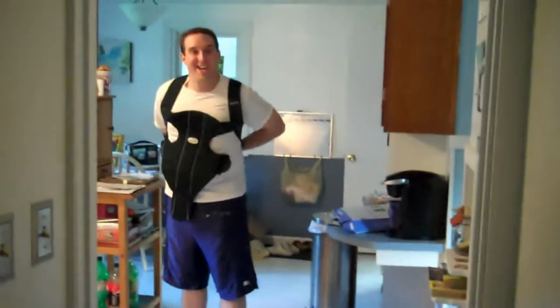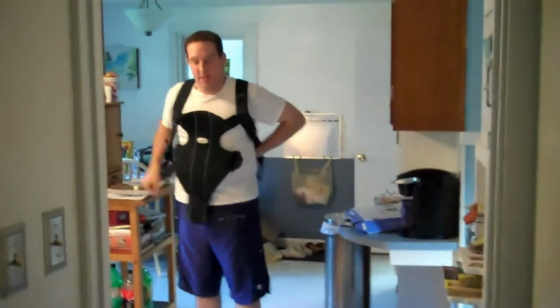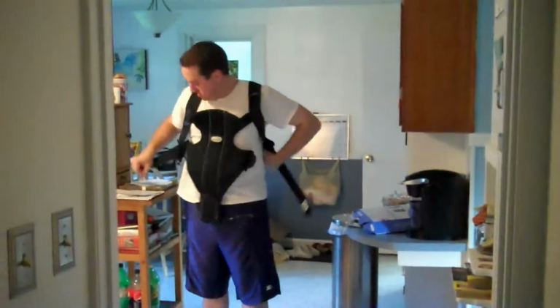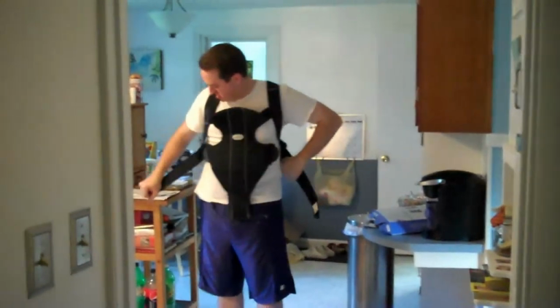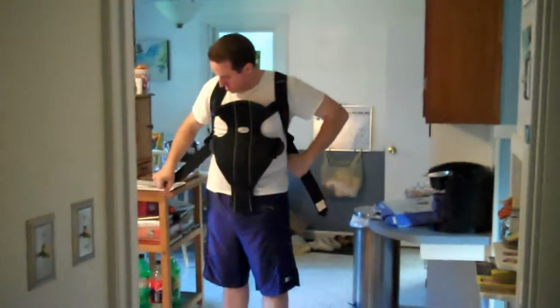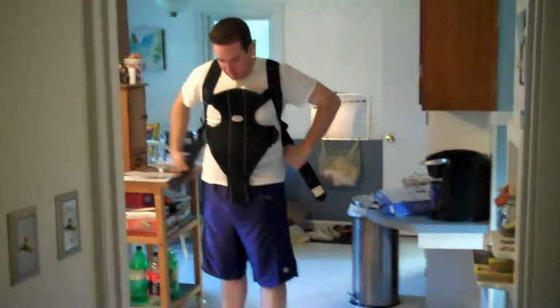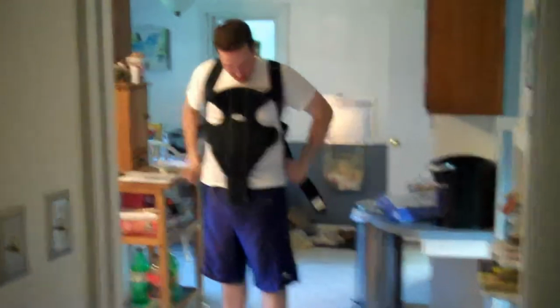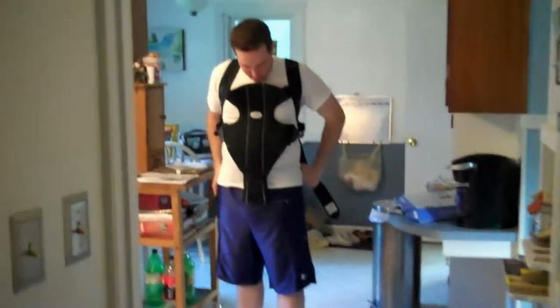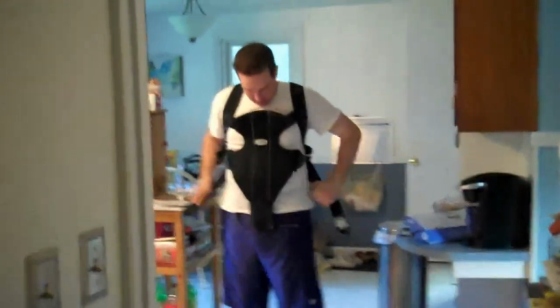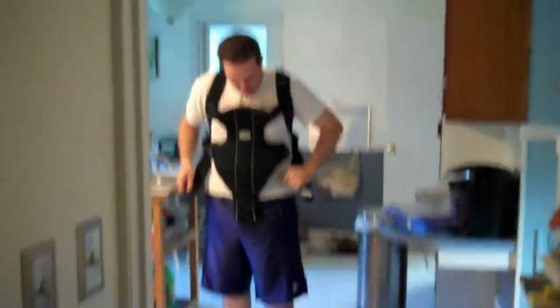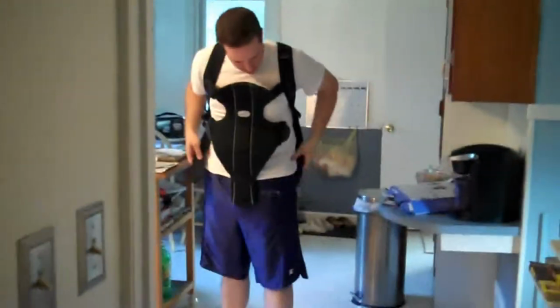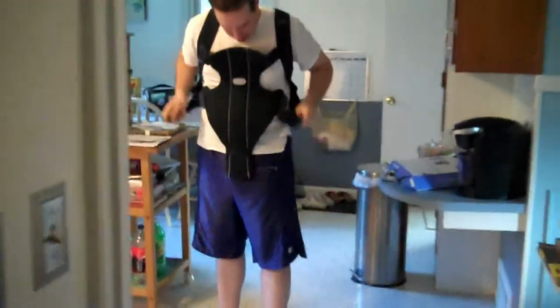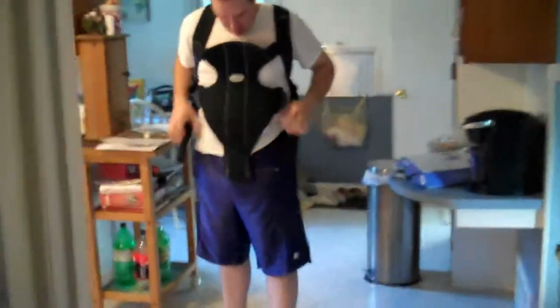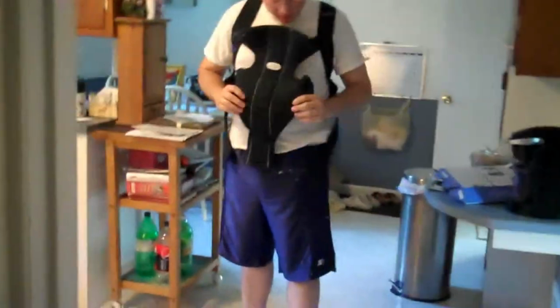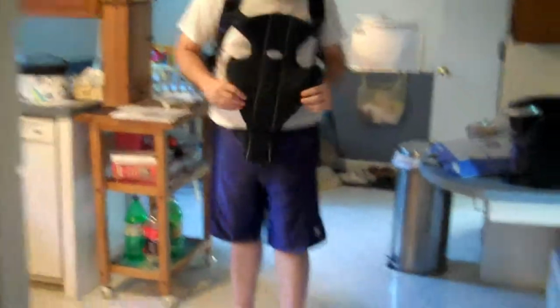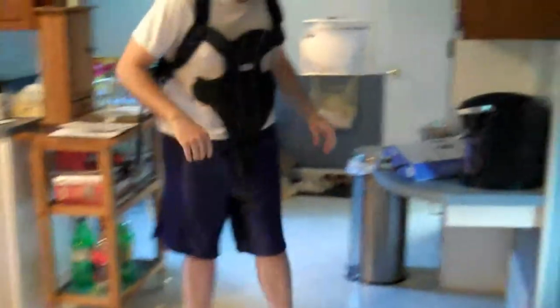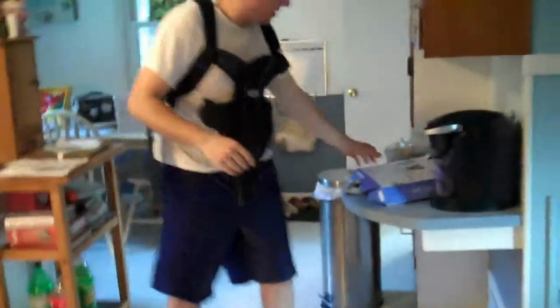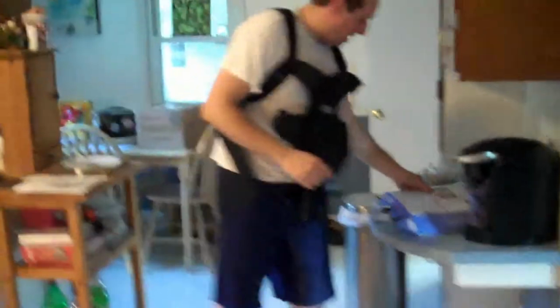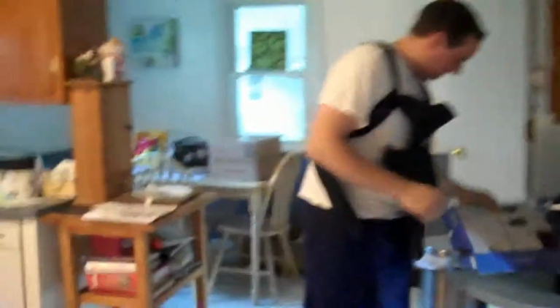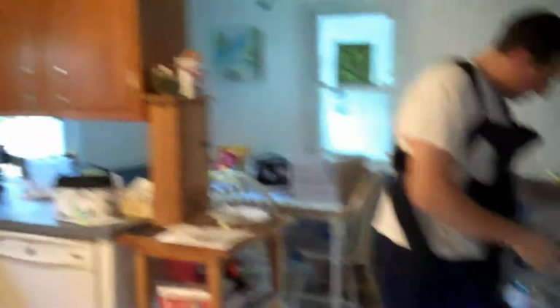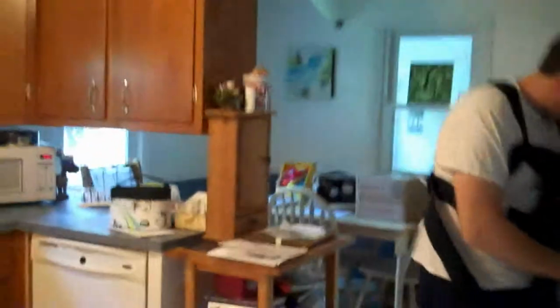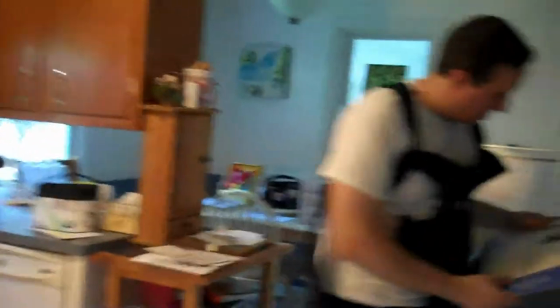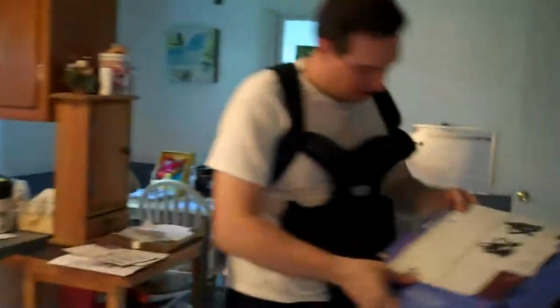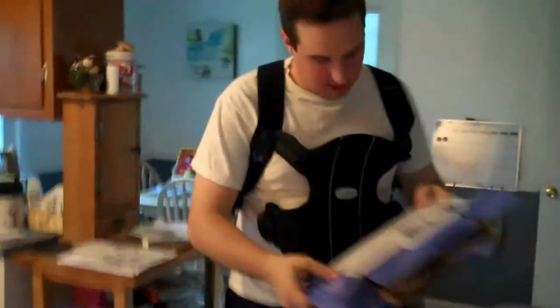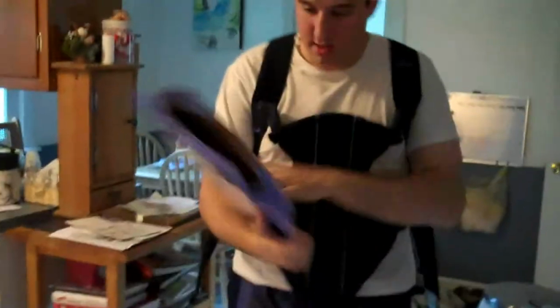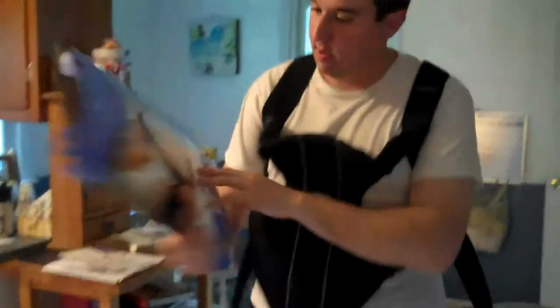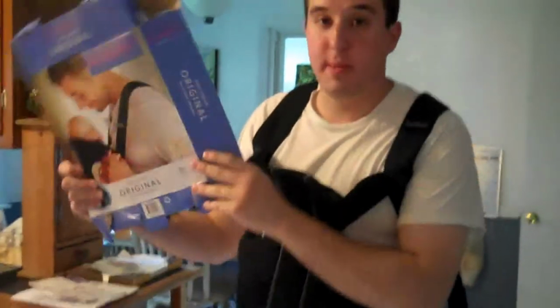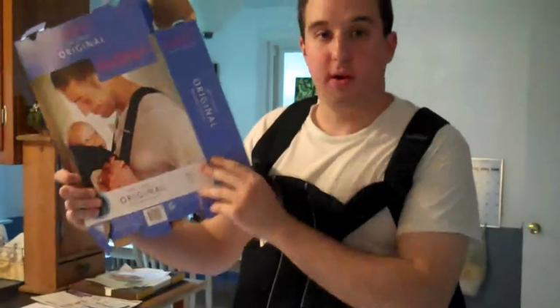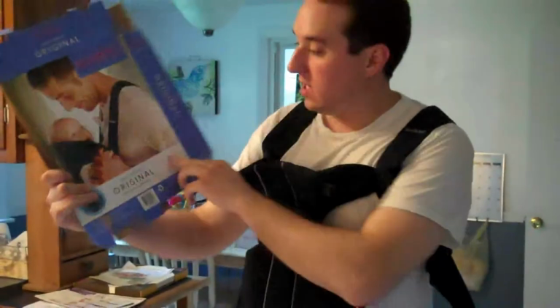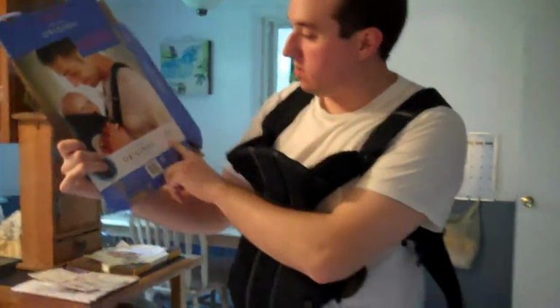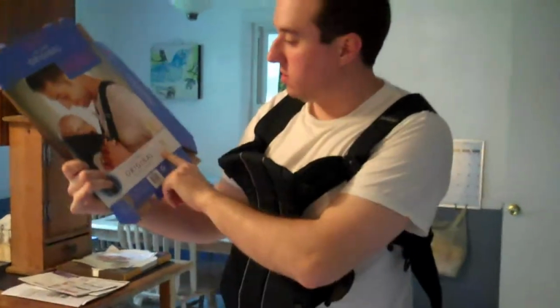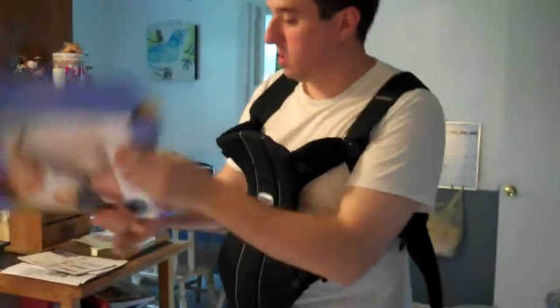Did you read the directions? Make it tighter? Well, I was reading the box. Yeah, see Baby Bjorn? That's how it's supposed to look.